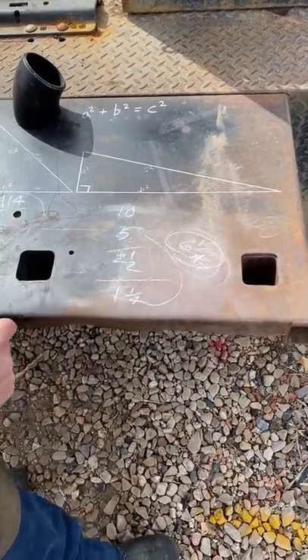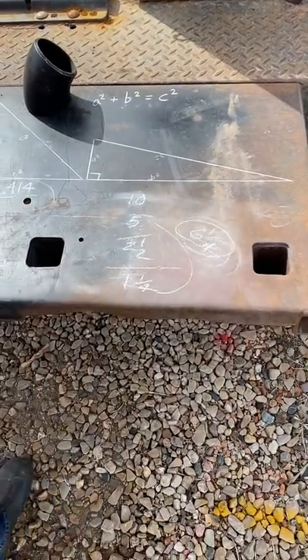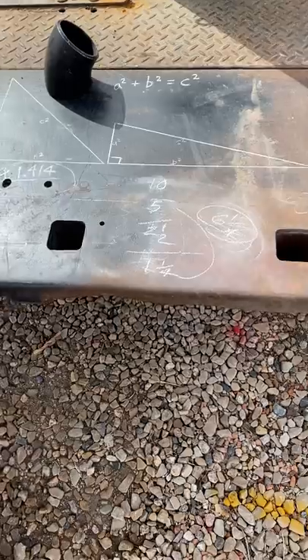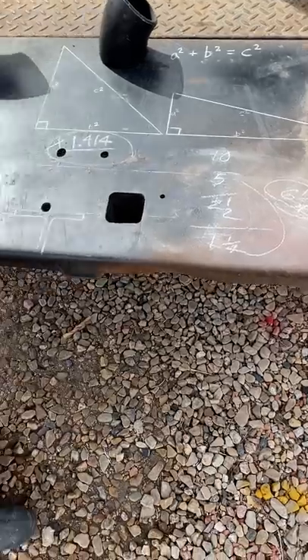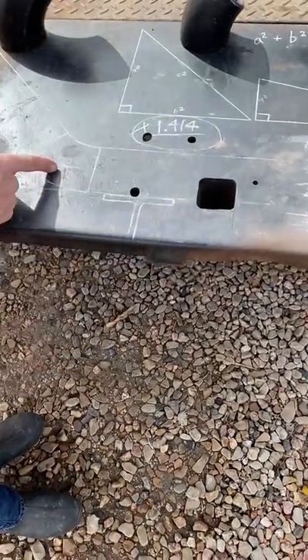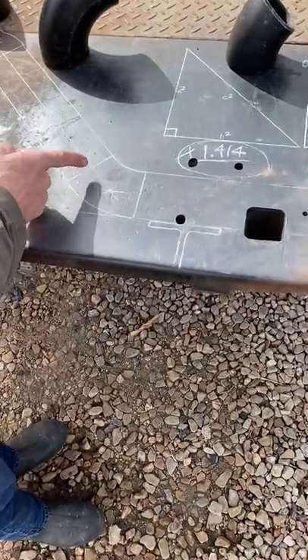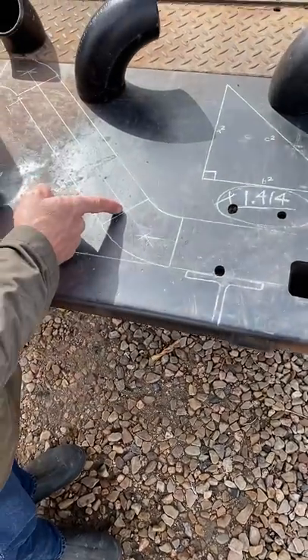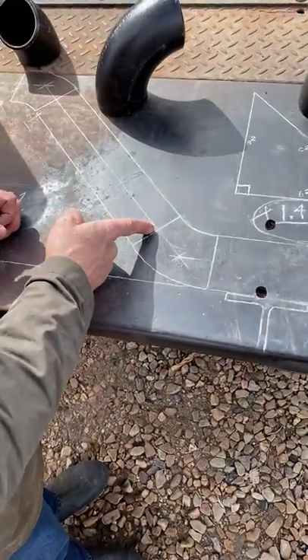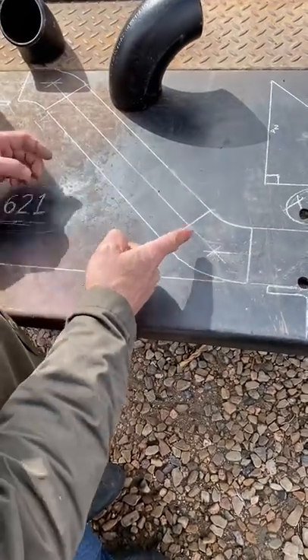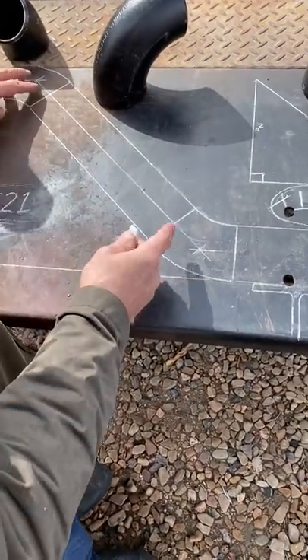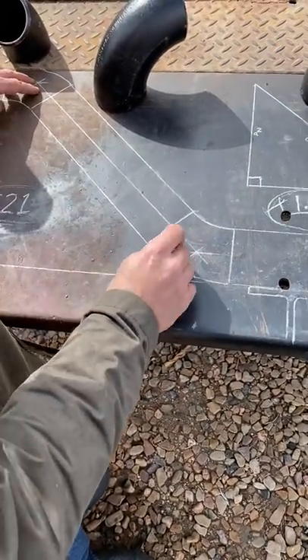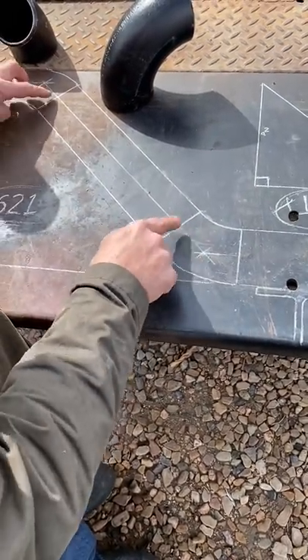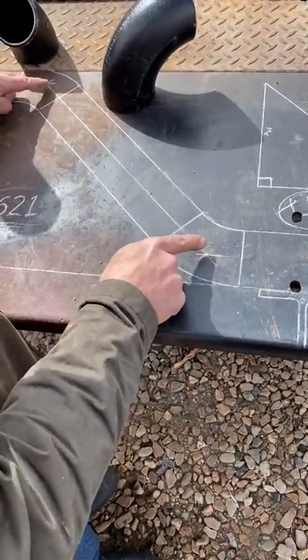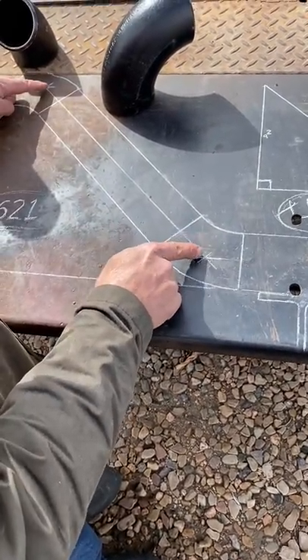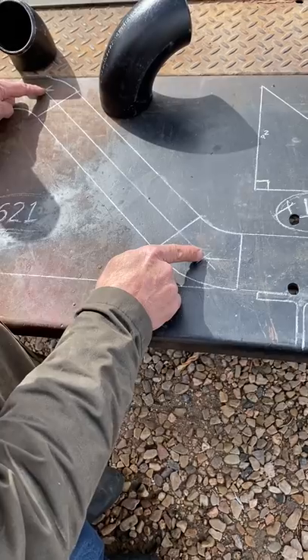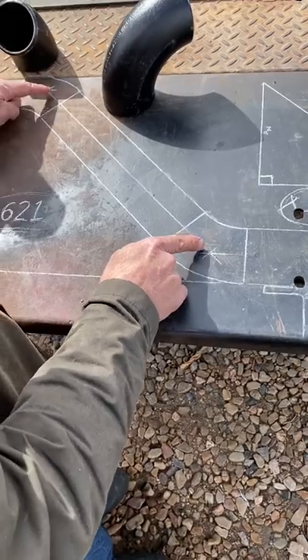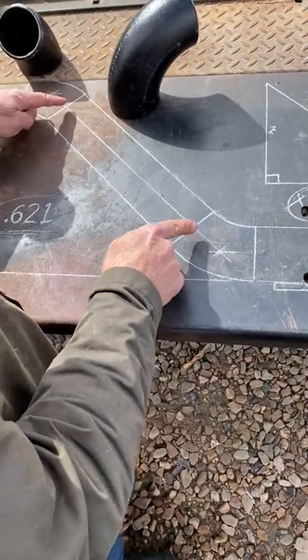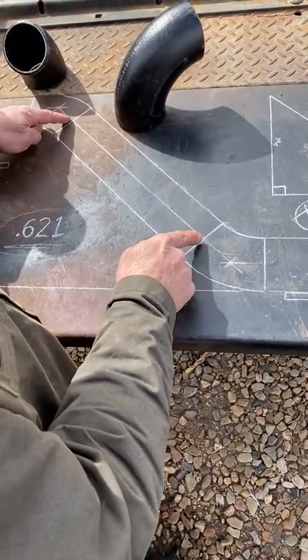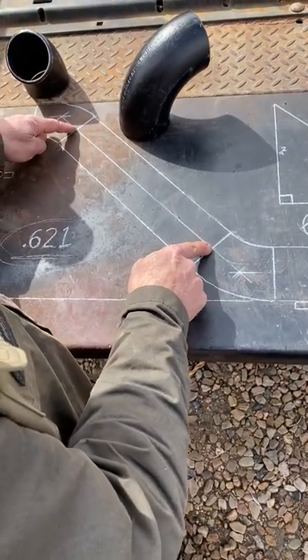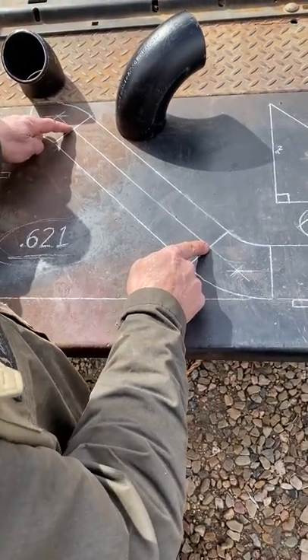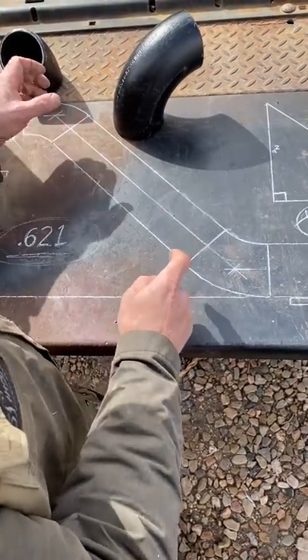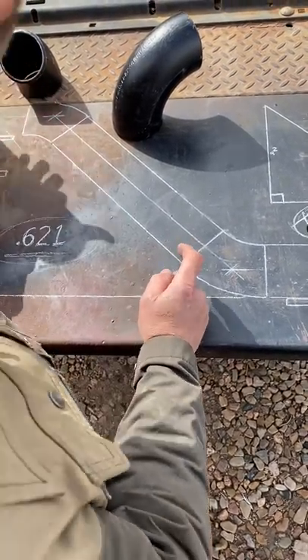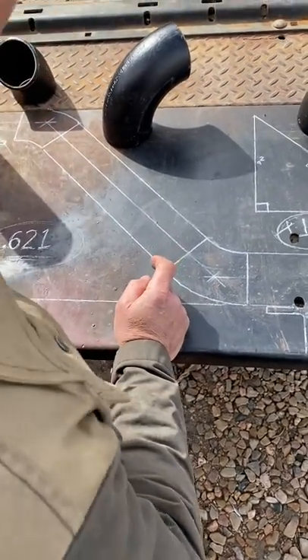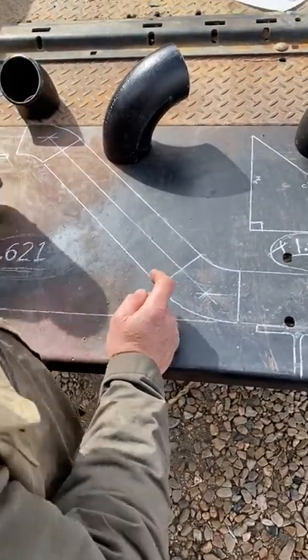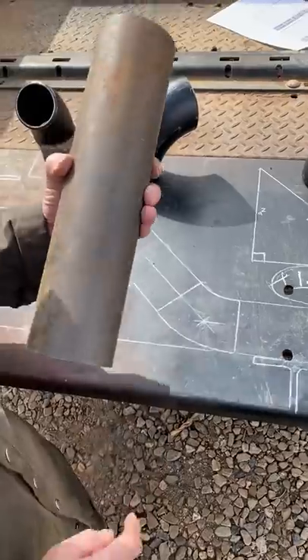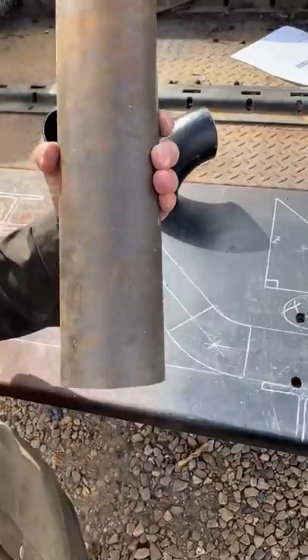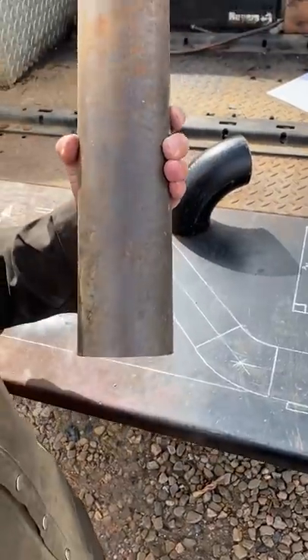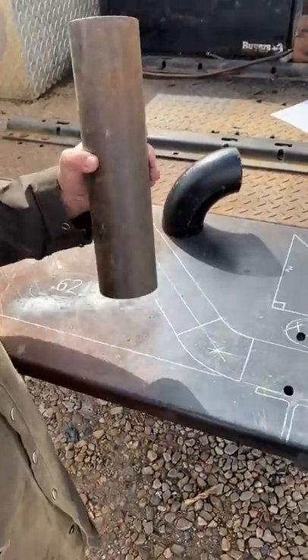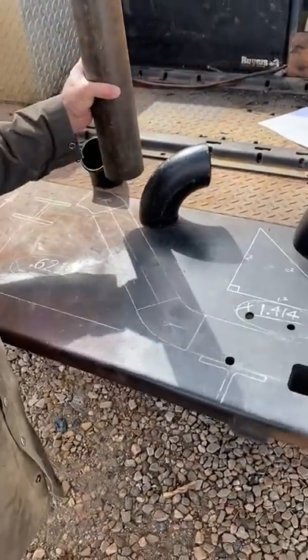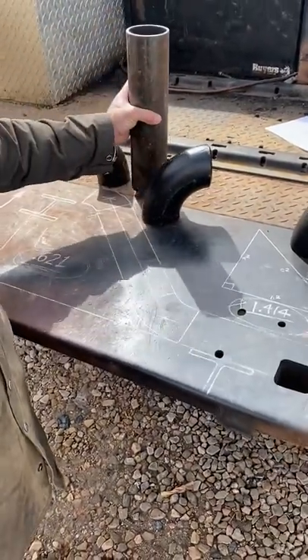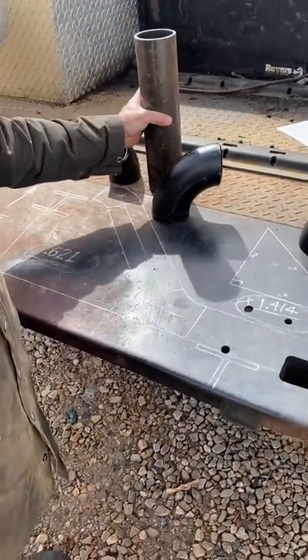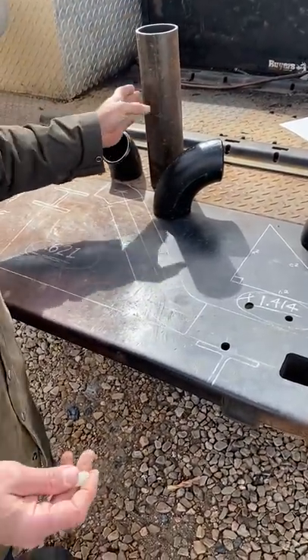That dimension is from centerline to the end. So now you know your takeoffs for your 45s. Subtract out your weld gap and you know what length to cut your diagonal pipe at. That's a quick little hack that makes it easier.